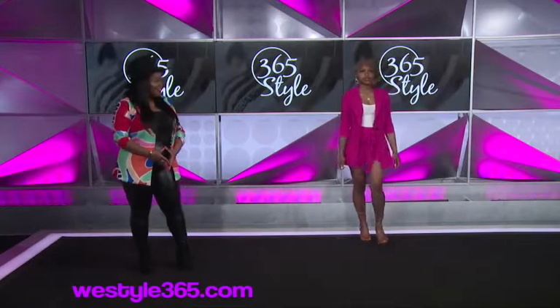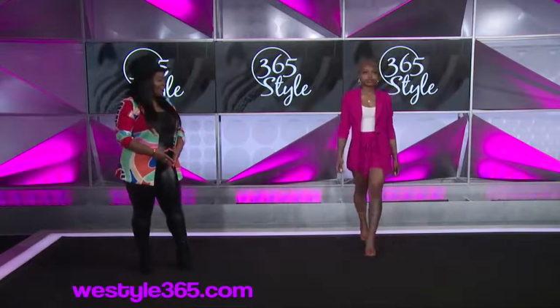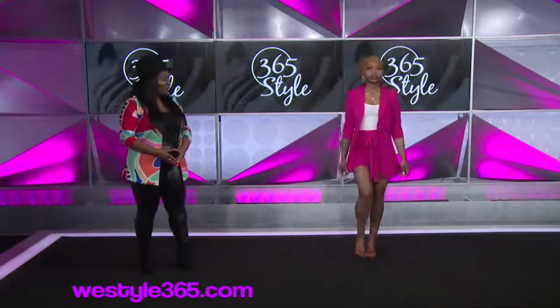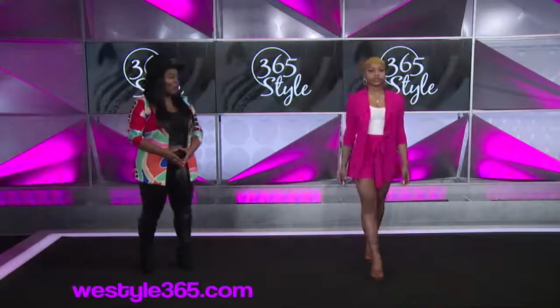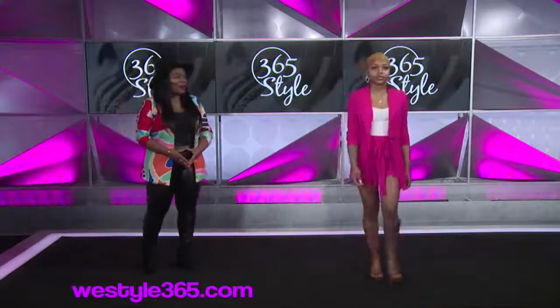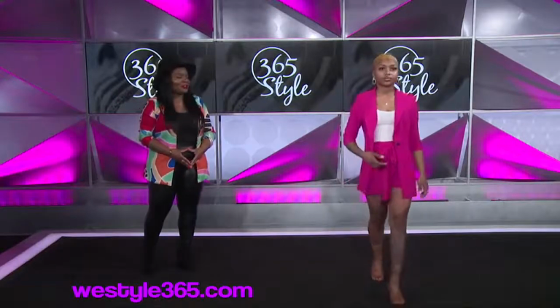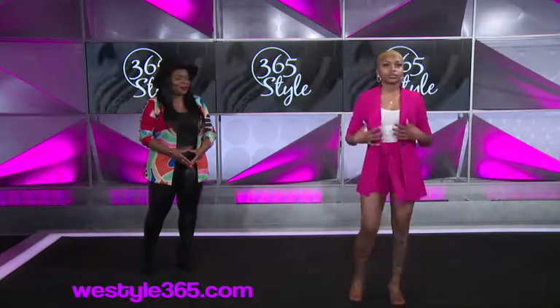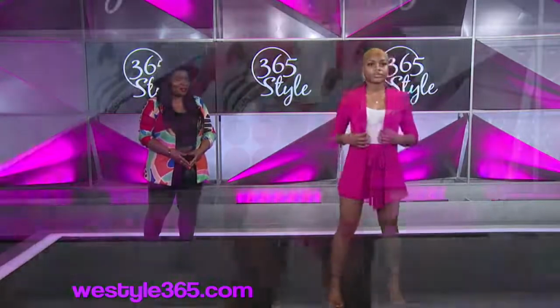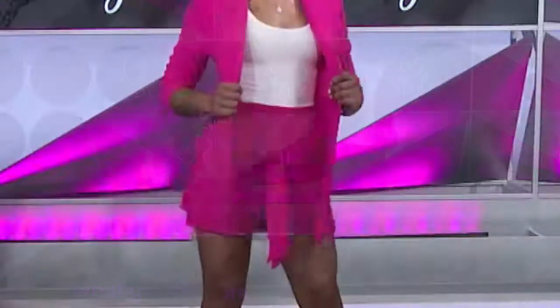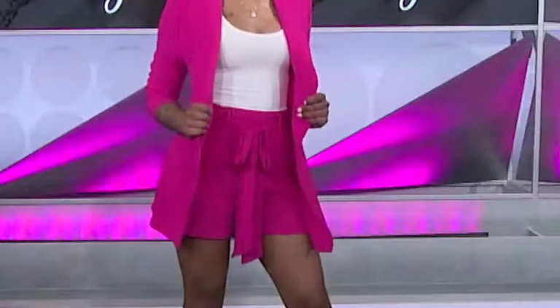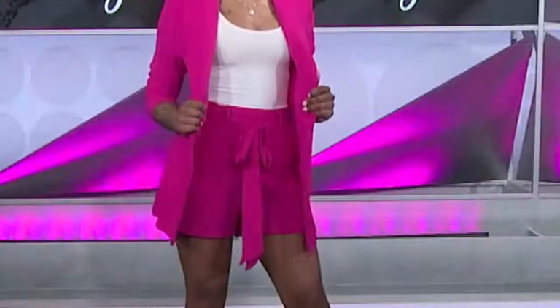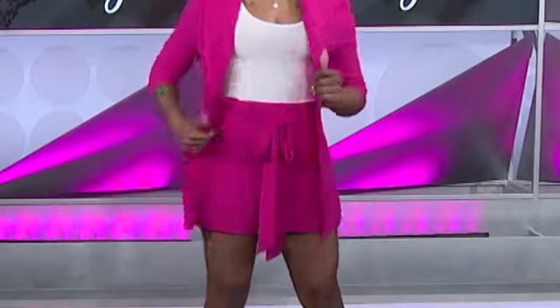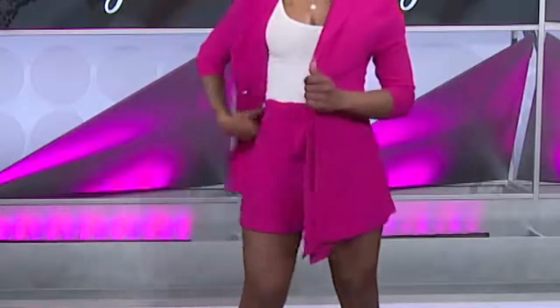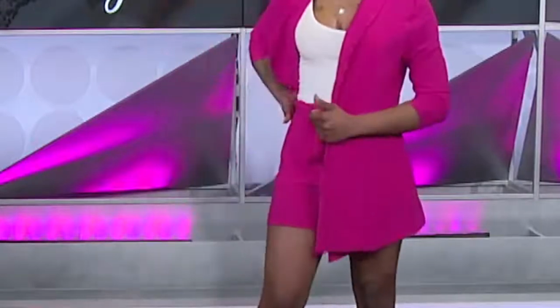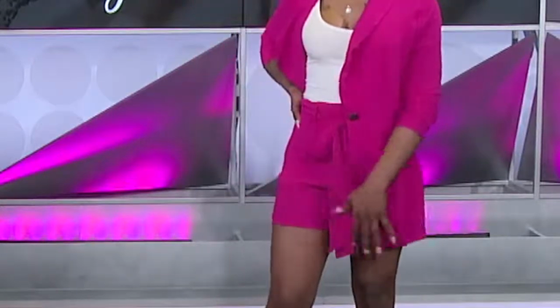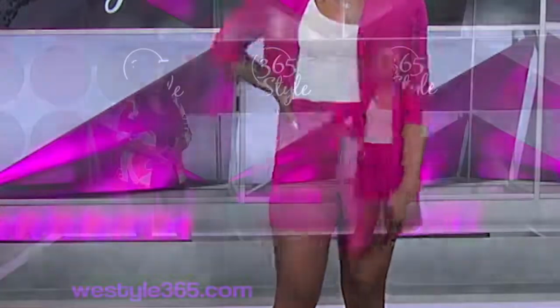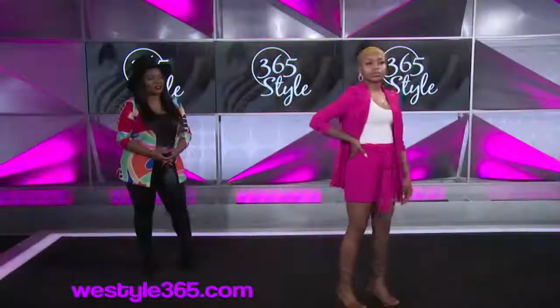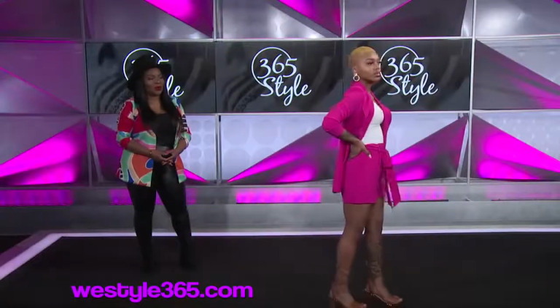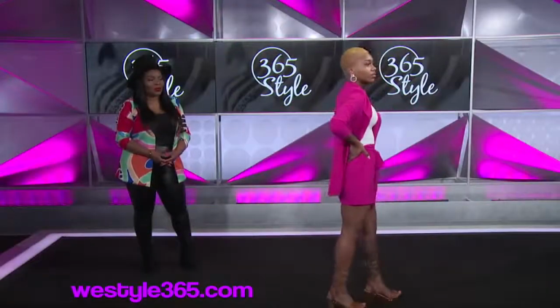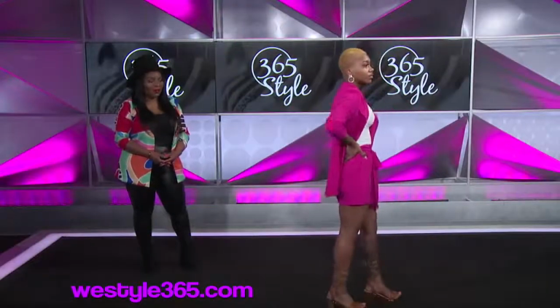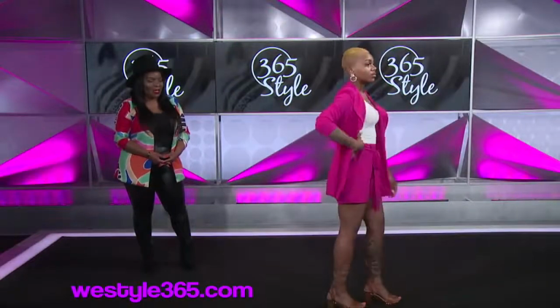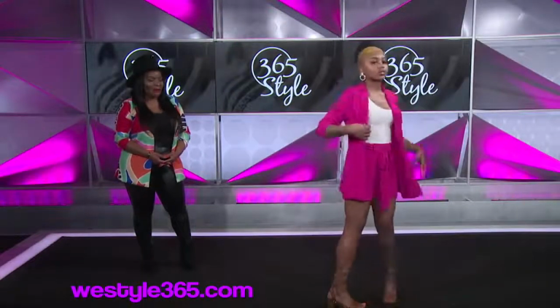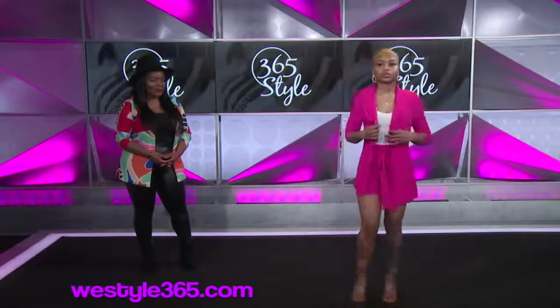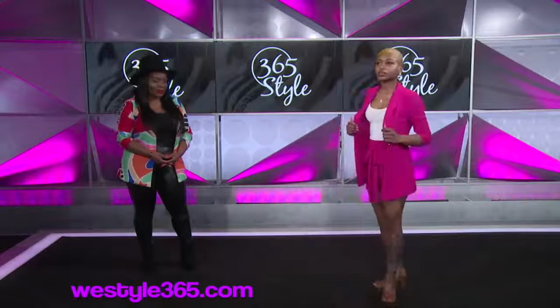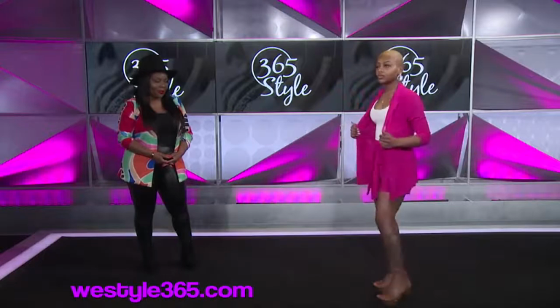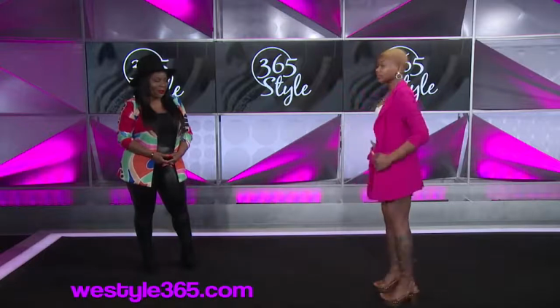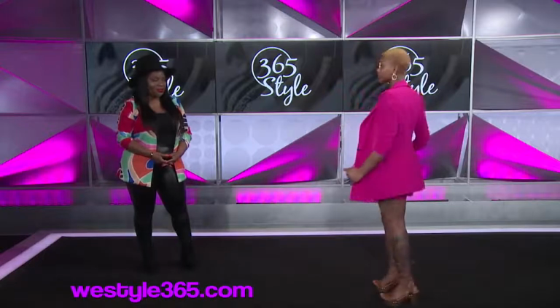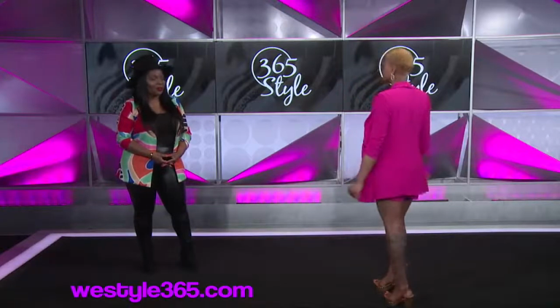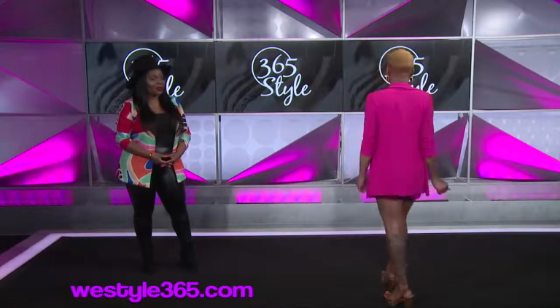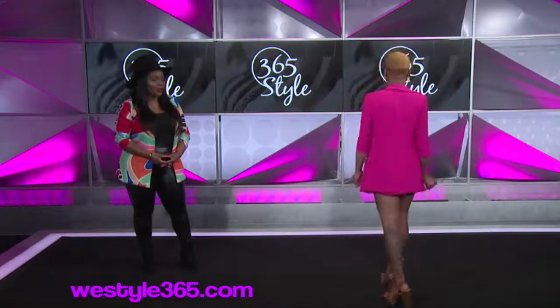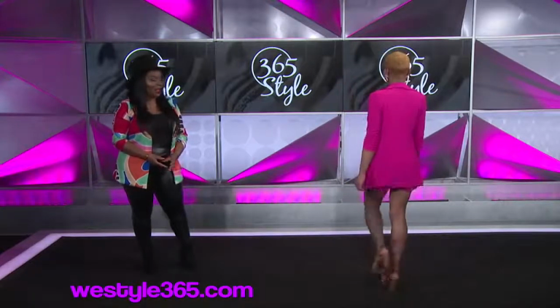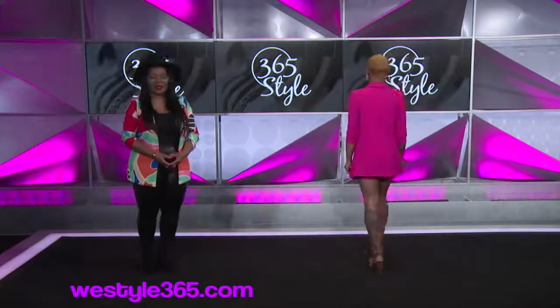Our first model is wearing what we call our summer suit. It's very lightweight, breathable fabric. And like we mentioned before, shorts are so on trend right now. The blazer and shorts are a great combination — you can wear them separately or together.